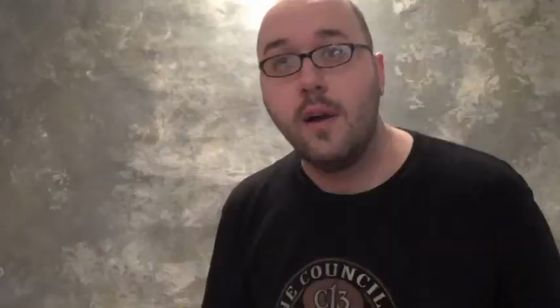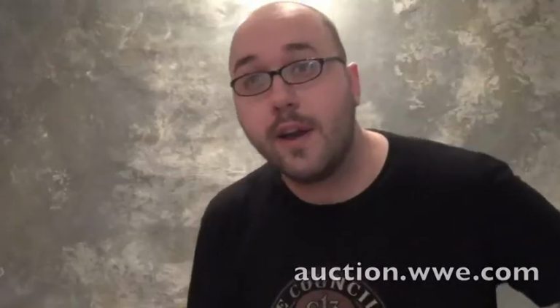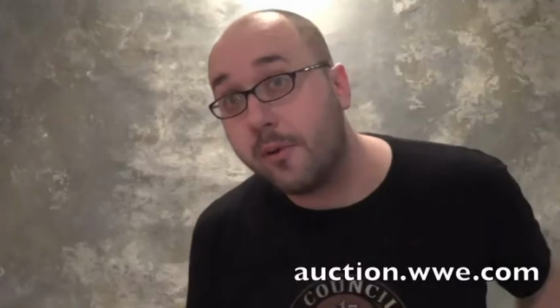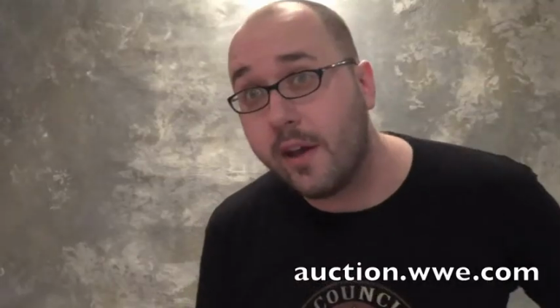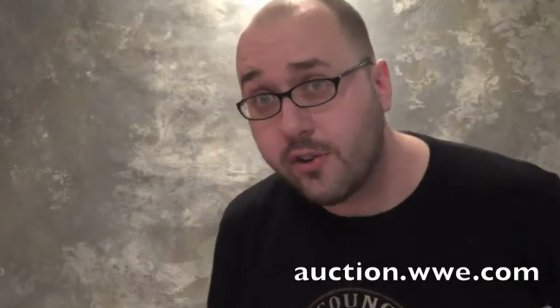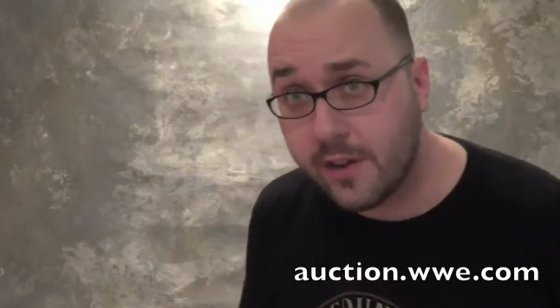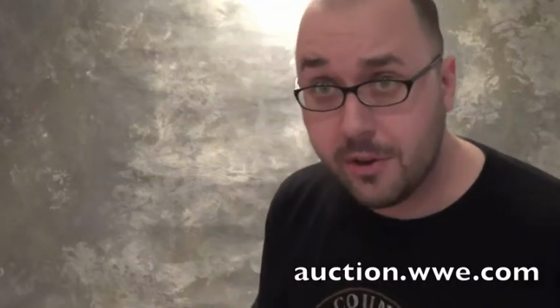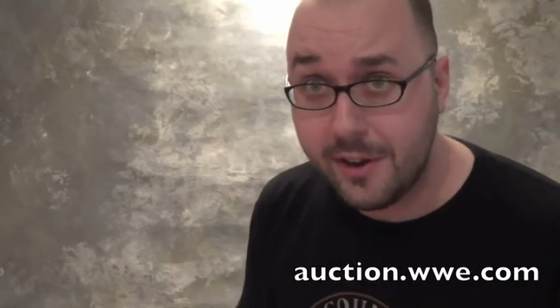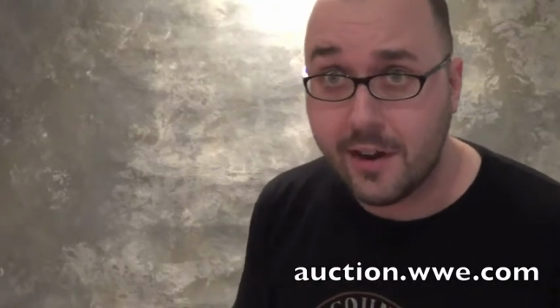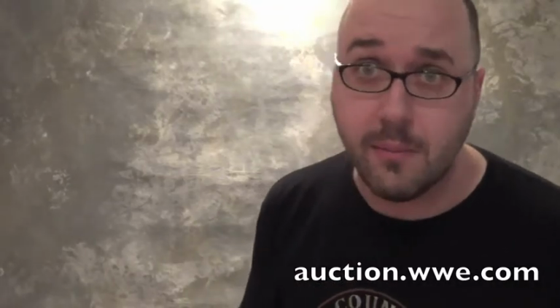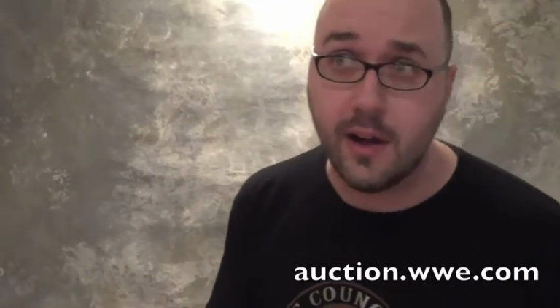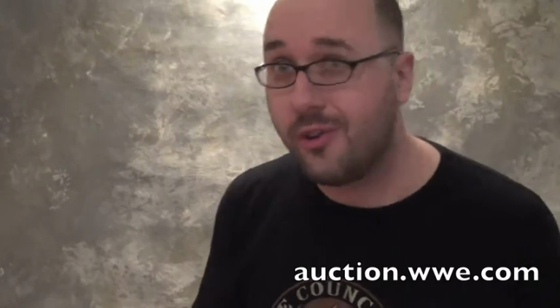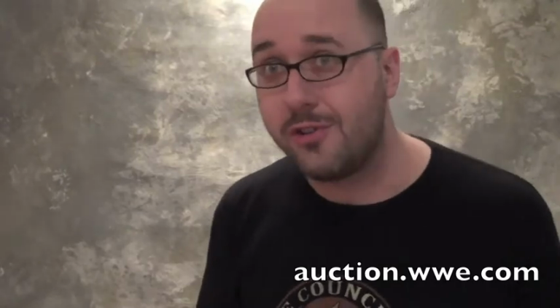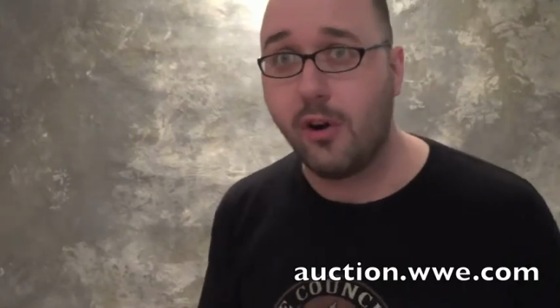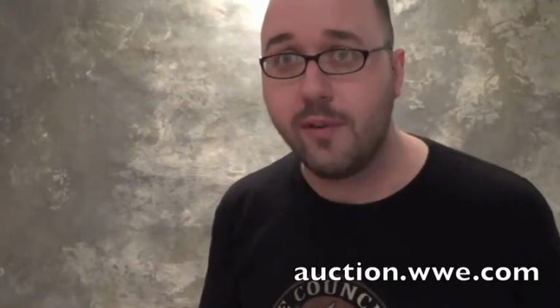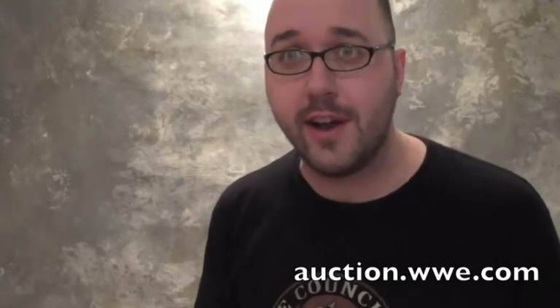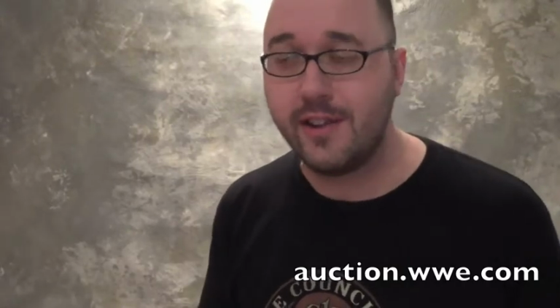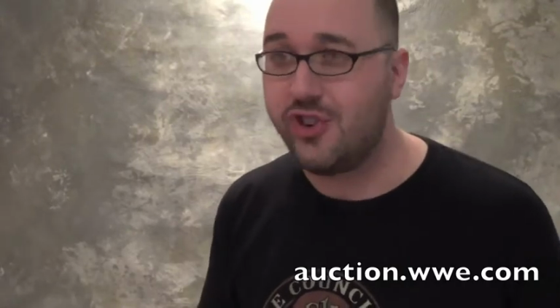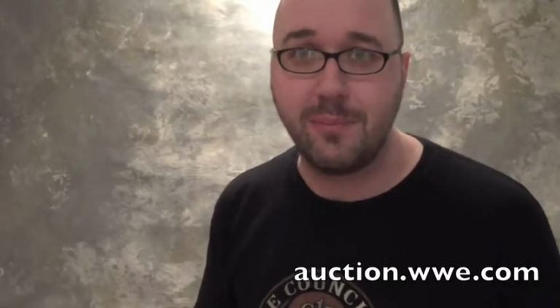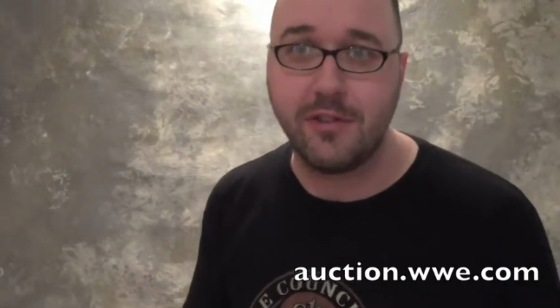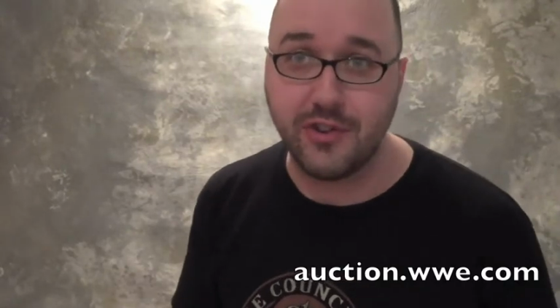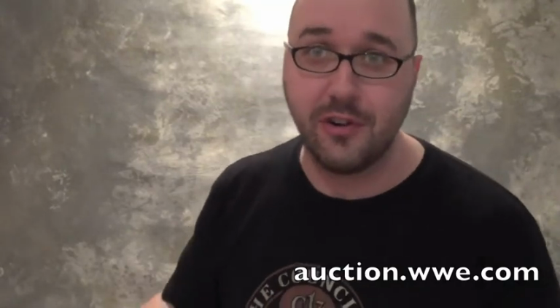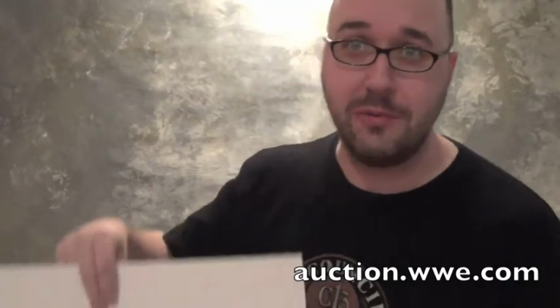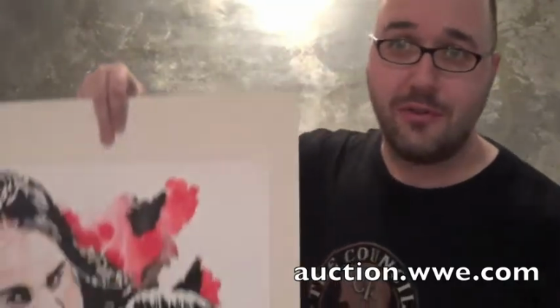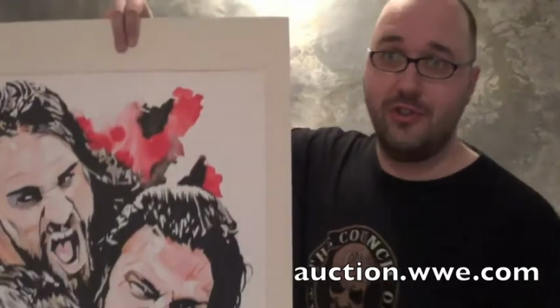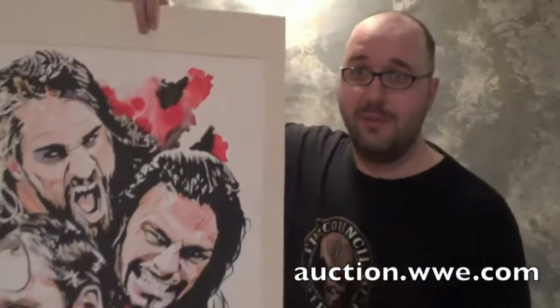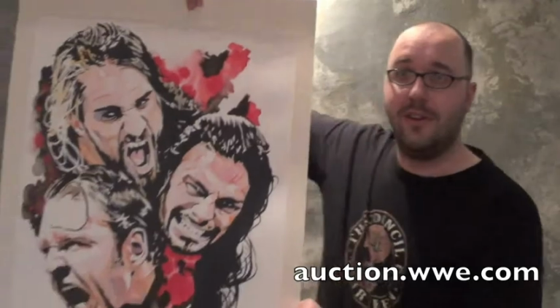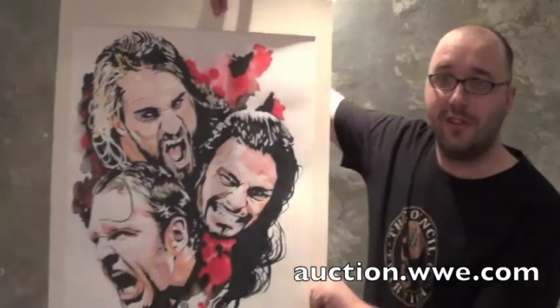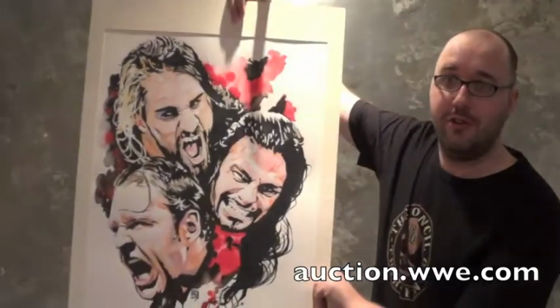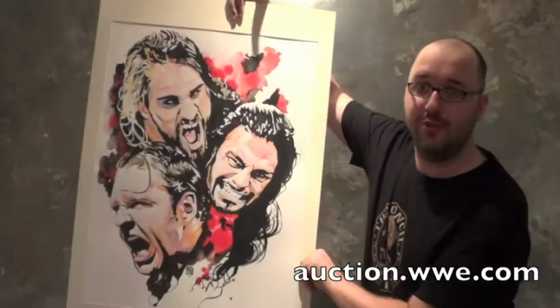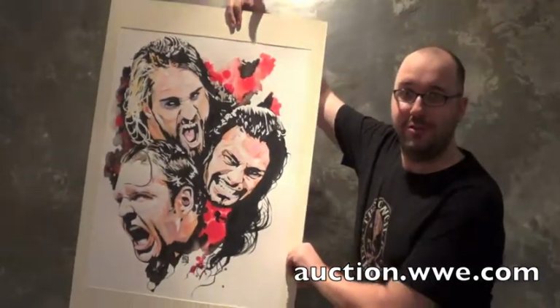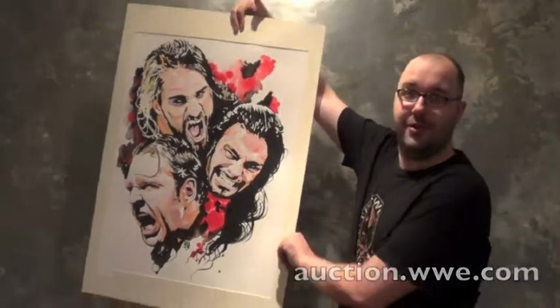Hey guys, up at auction.wwe.com — closing tomorrow — we've got a giant piece featuring all three members of the Shield. This thing's huge, 22 by 30.